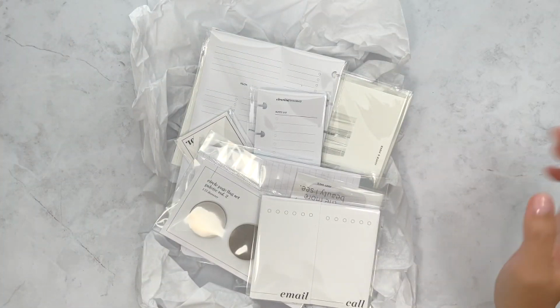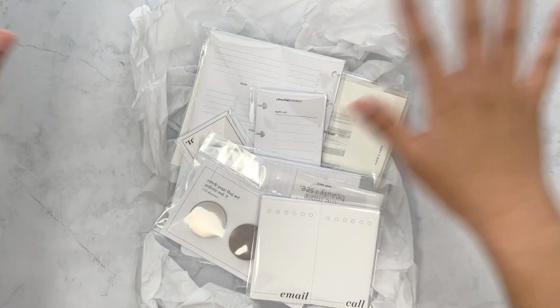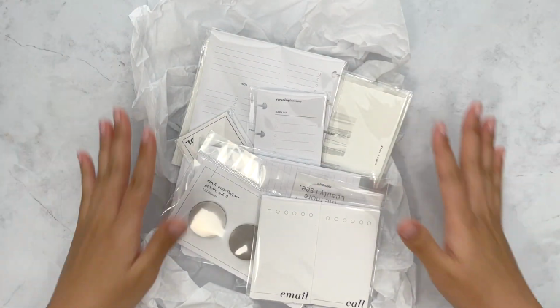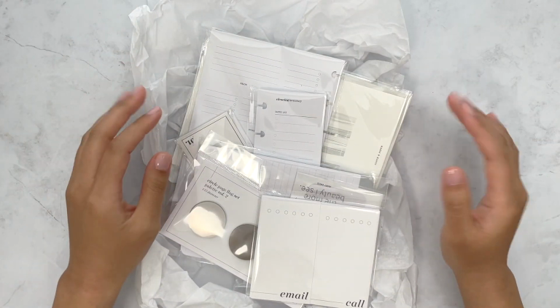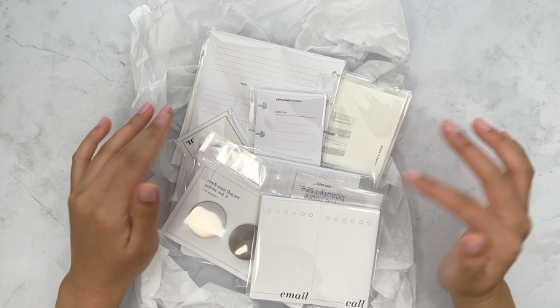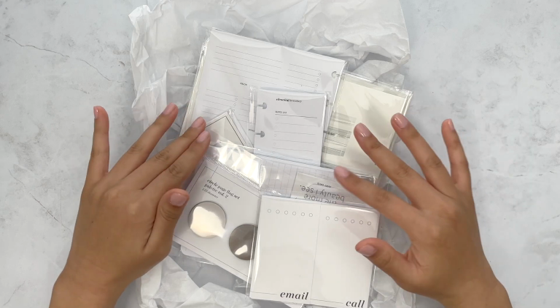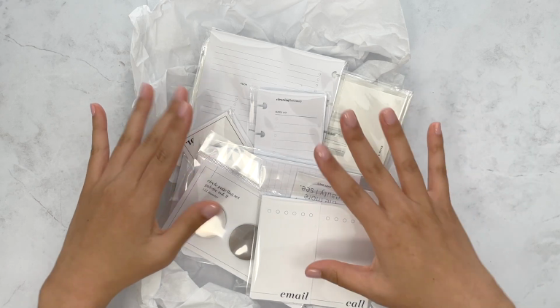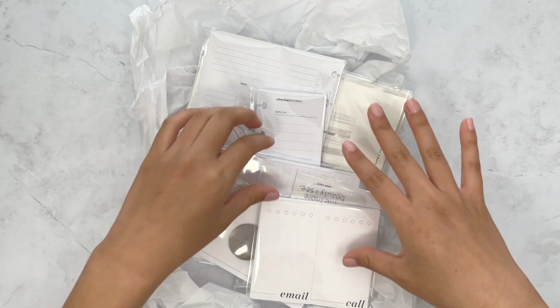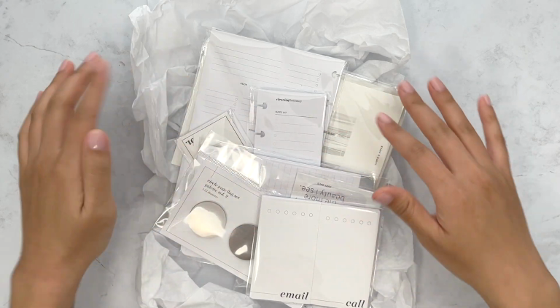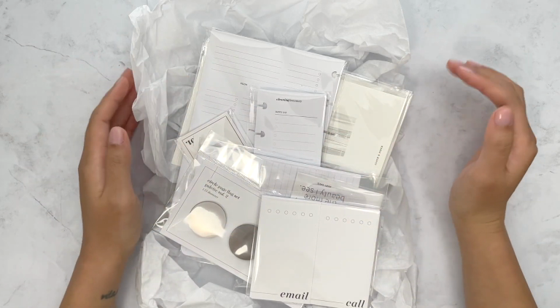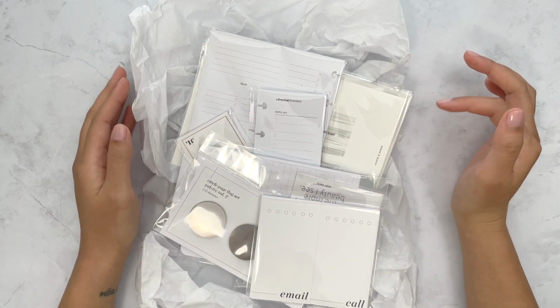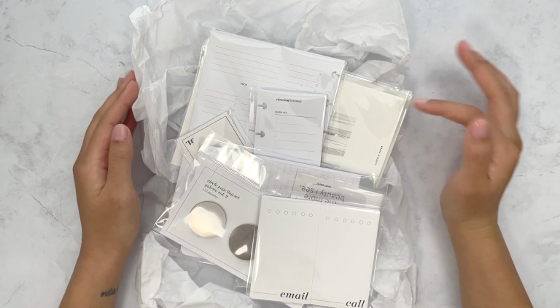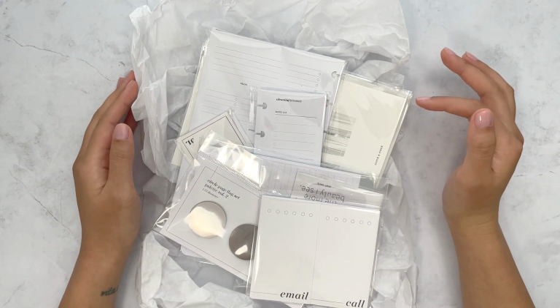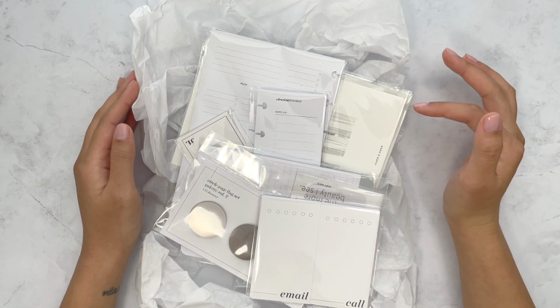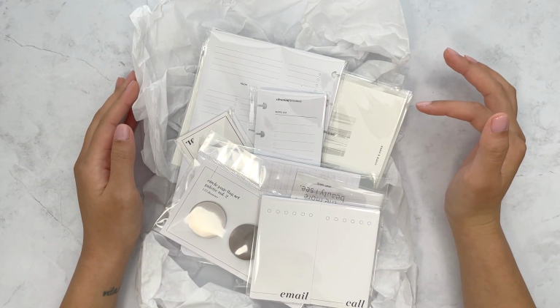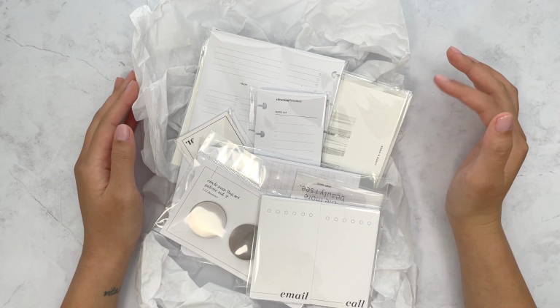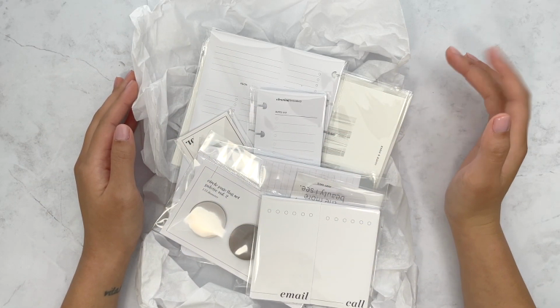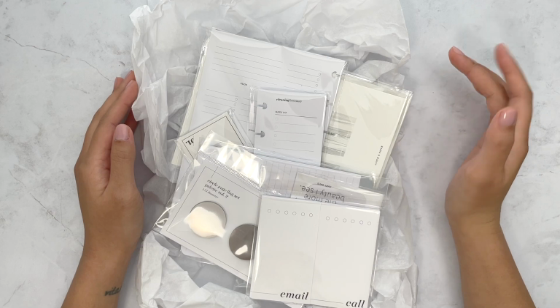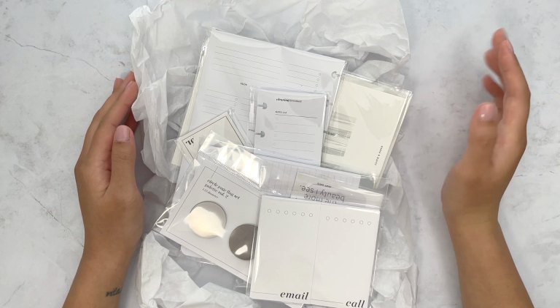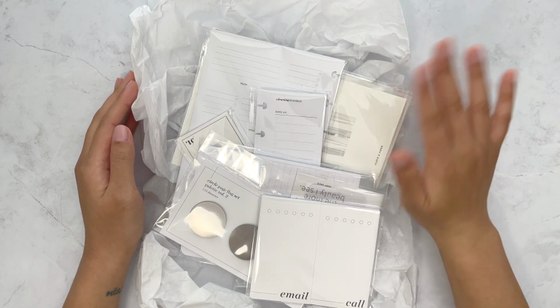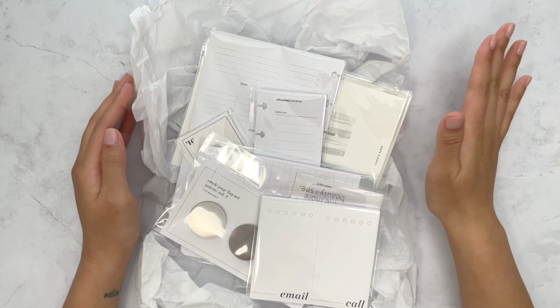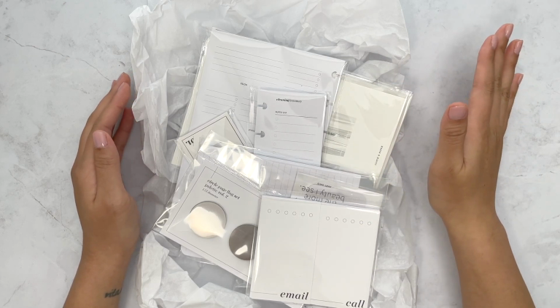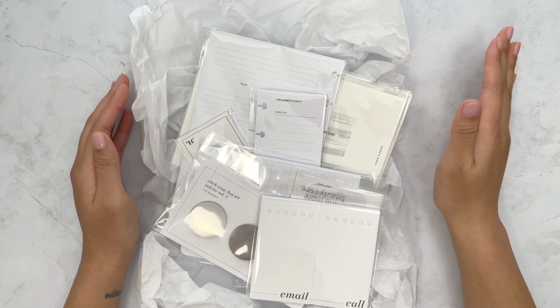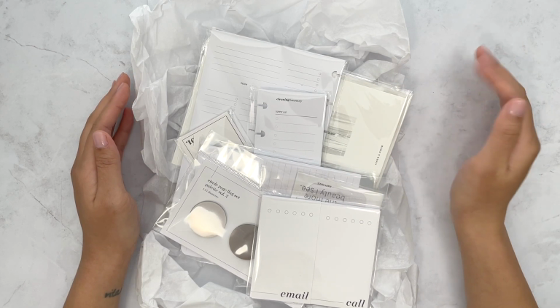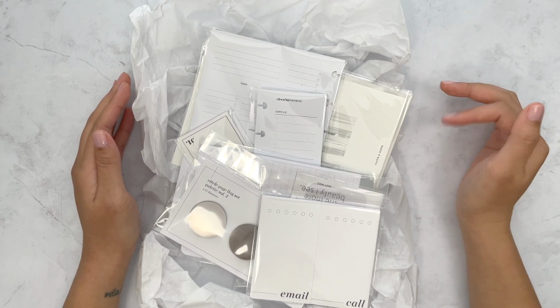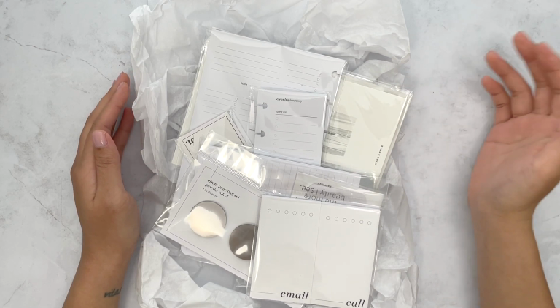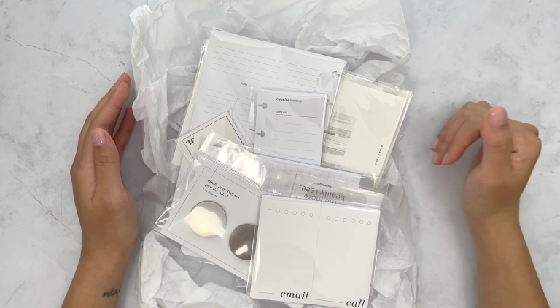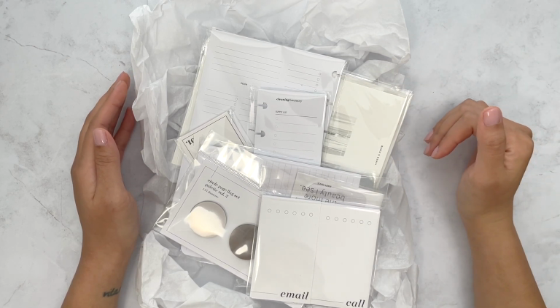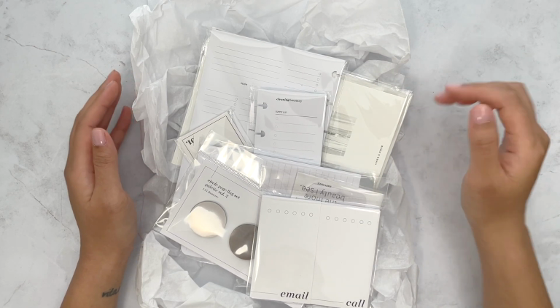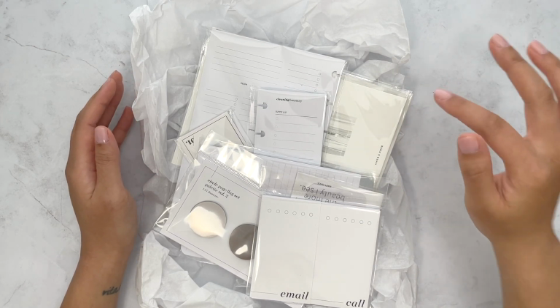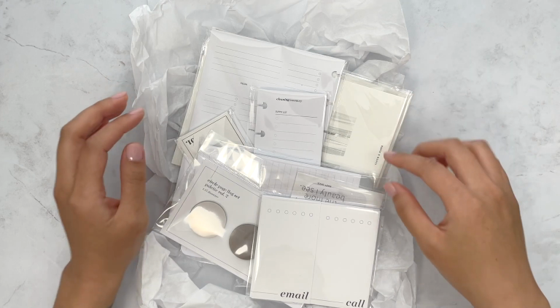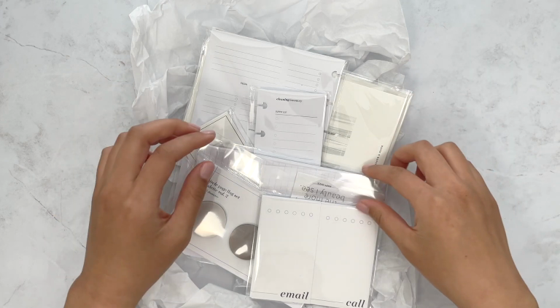Just so you know, anything that is planner size, like inserts and dashboards, they're all sized for the mini happy planner because that is the size of my planner.